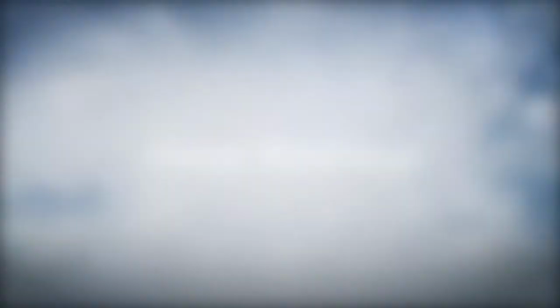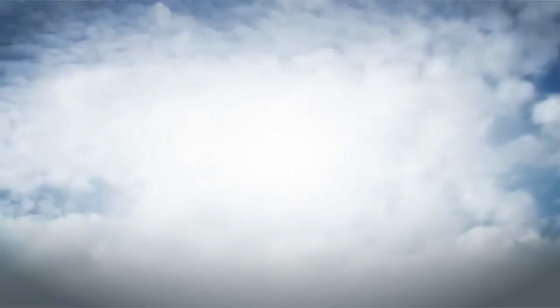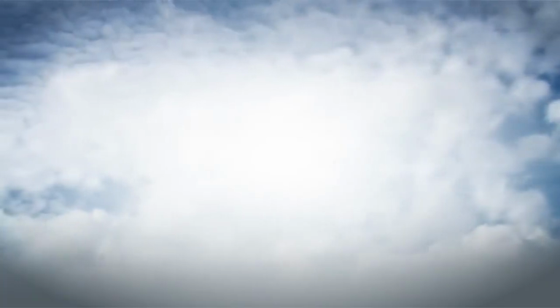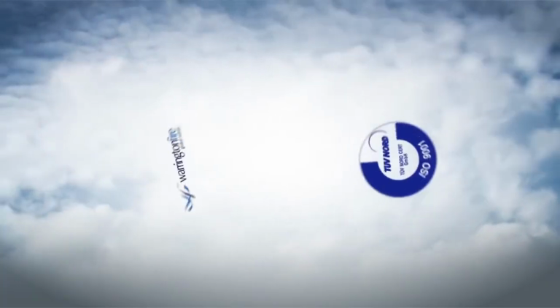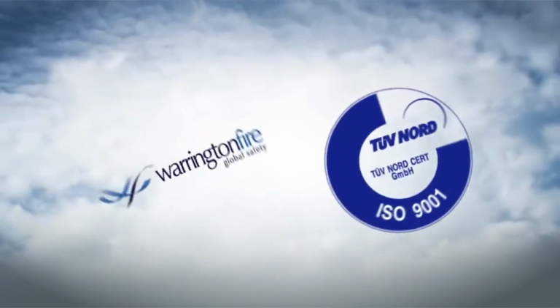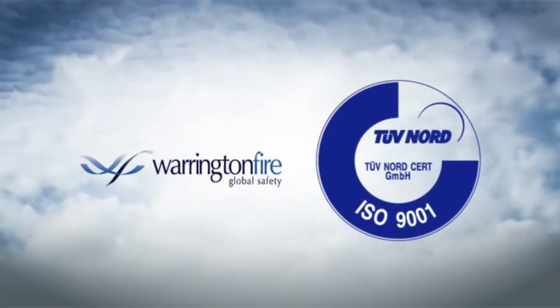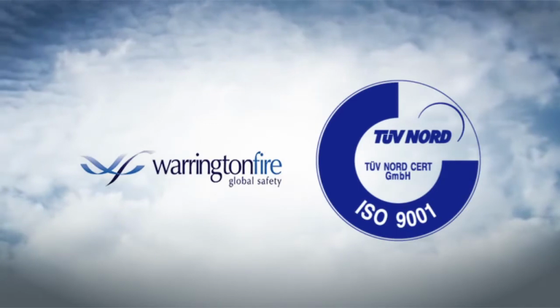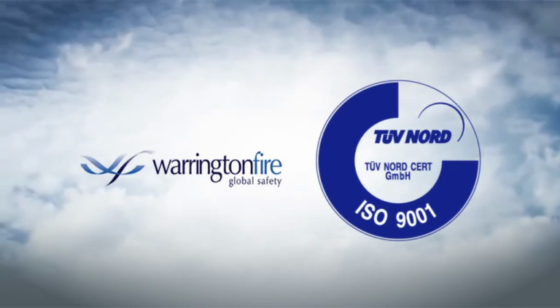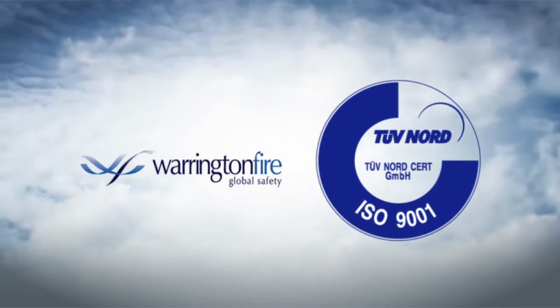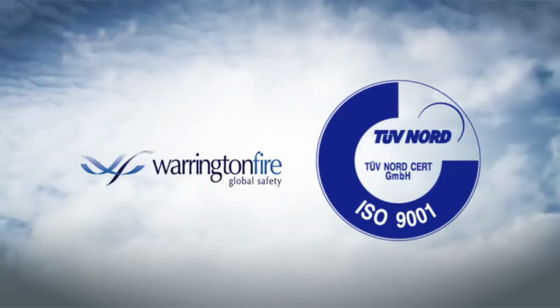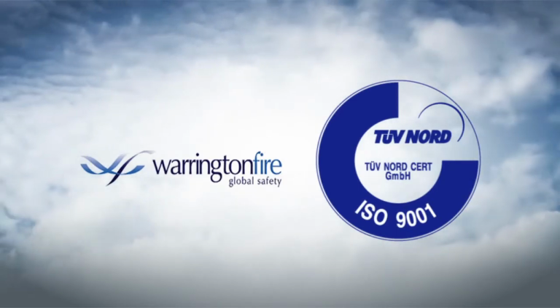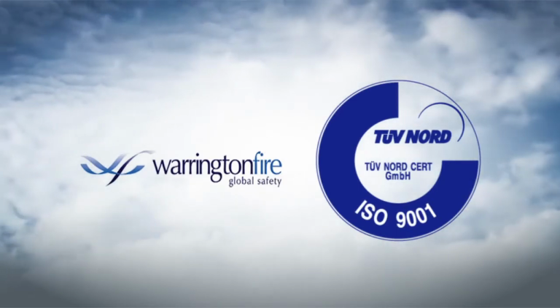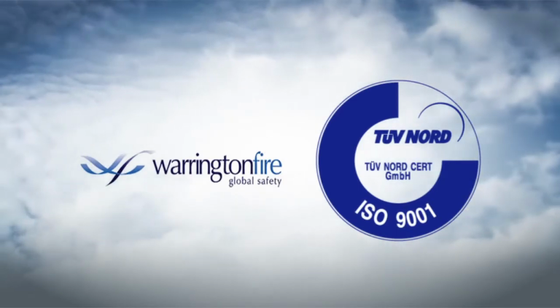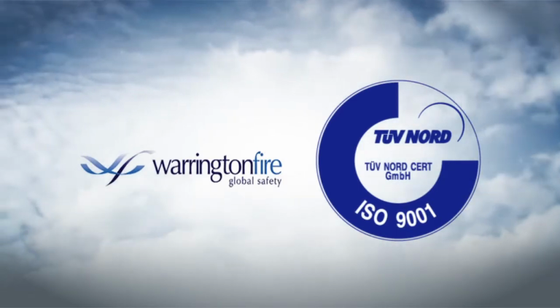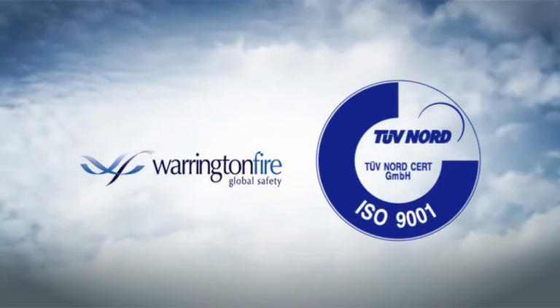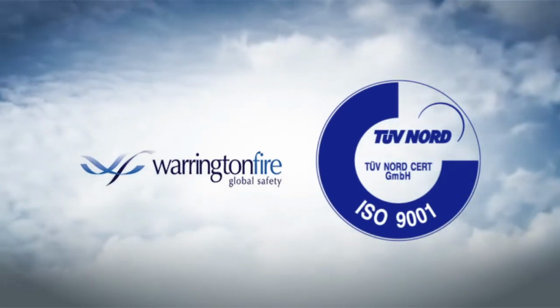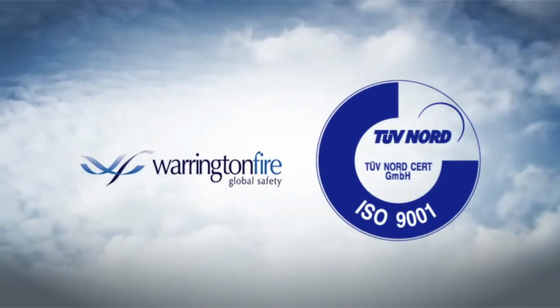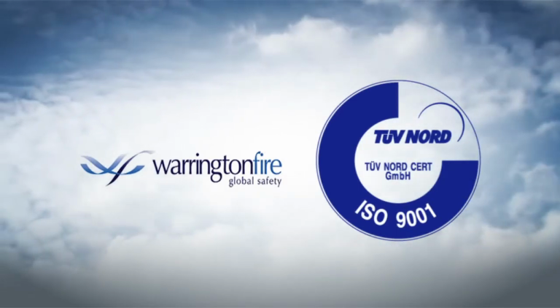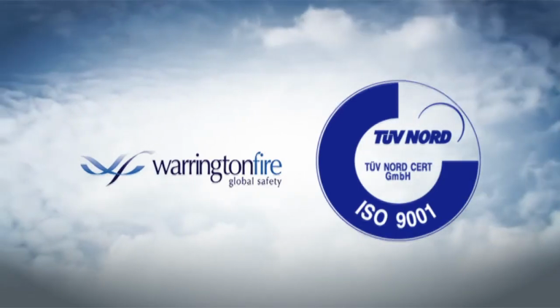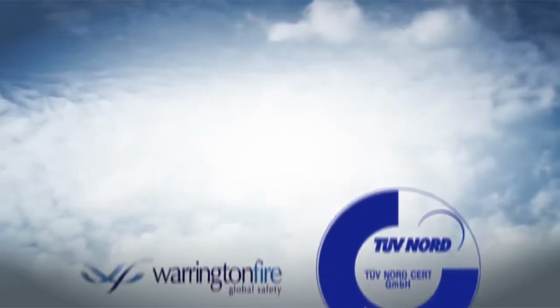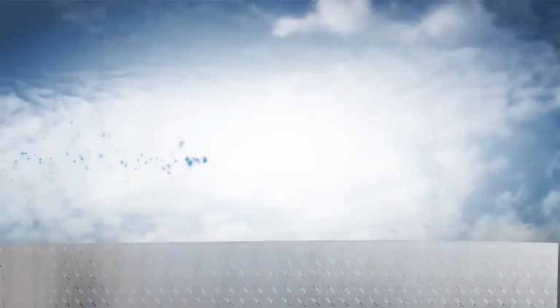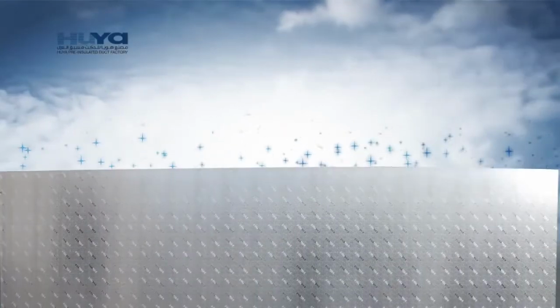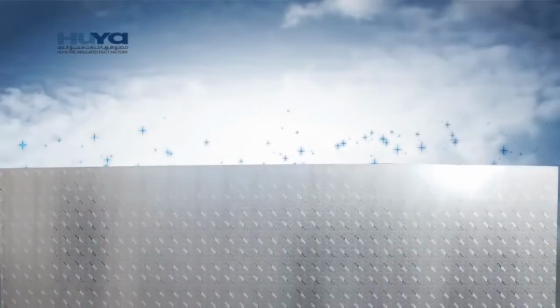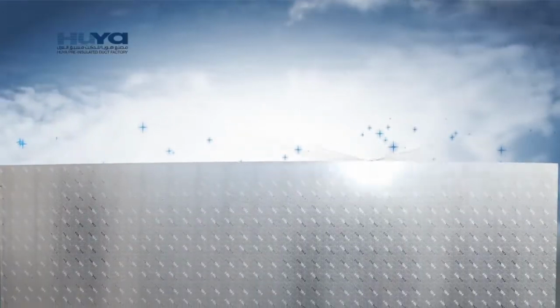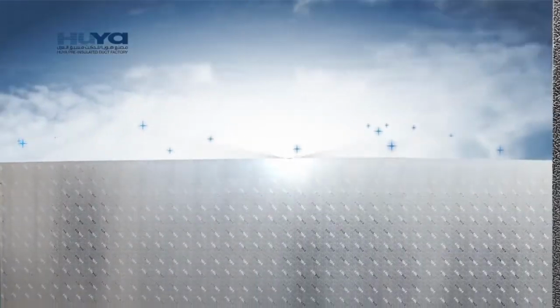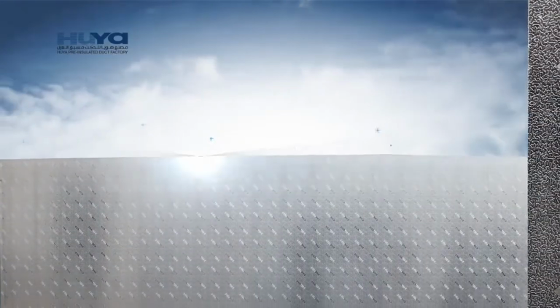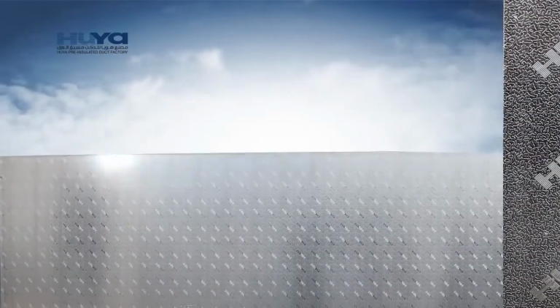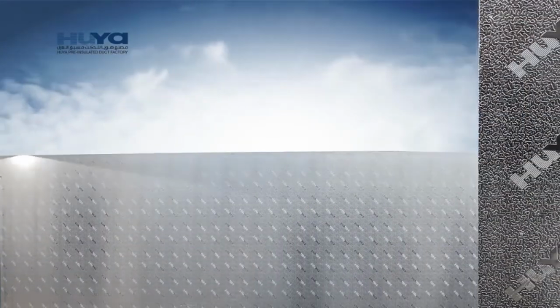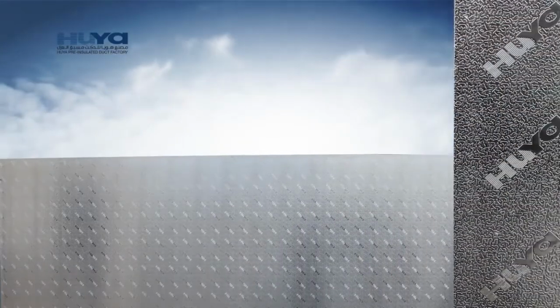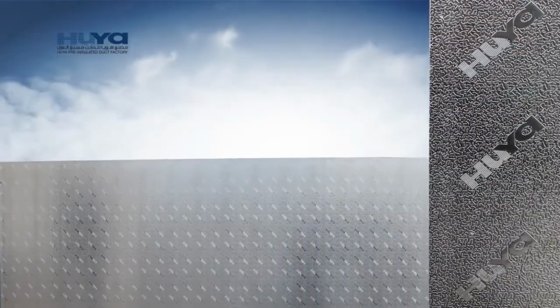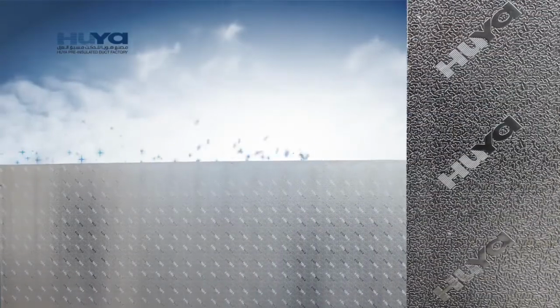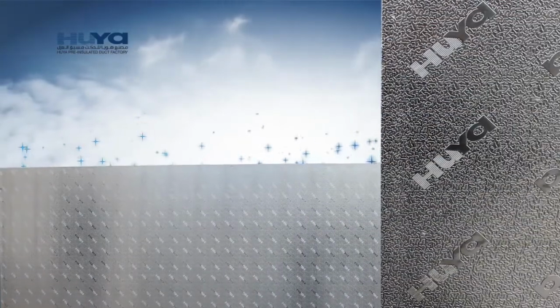Our factory is ISO certified. Our pre-insulated panels are certified by Warrington Fire. Hoya pre-insulated panels are antibacterial, corrosion resistant, and fire retardant.